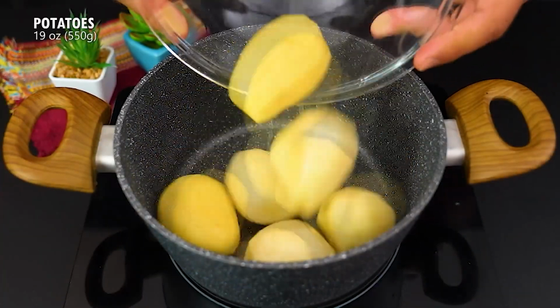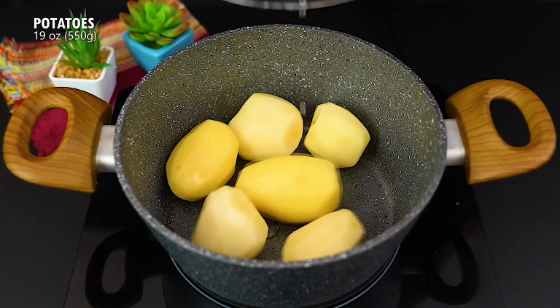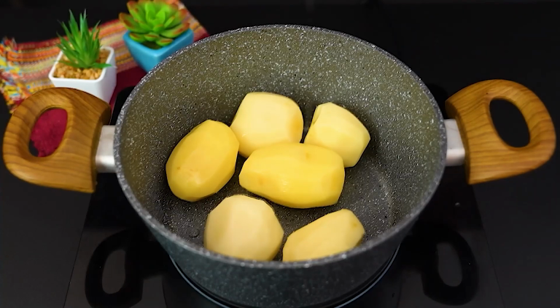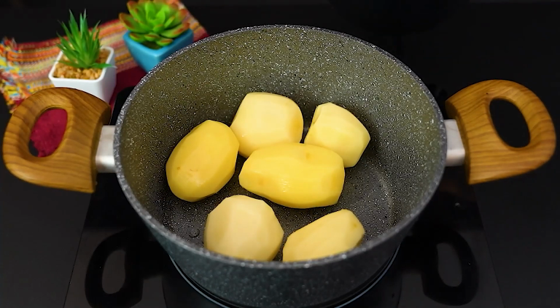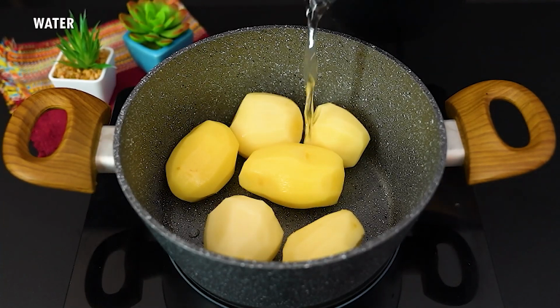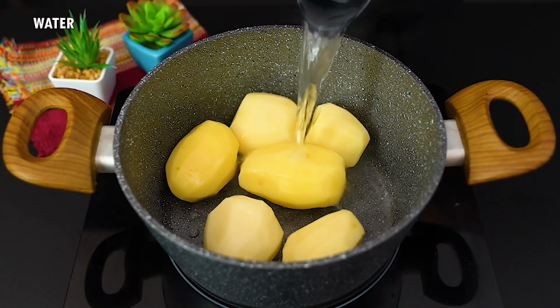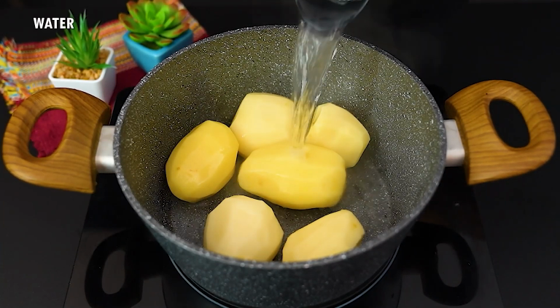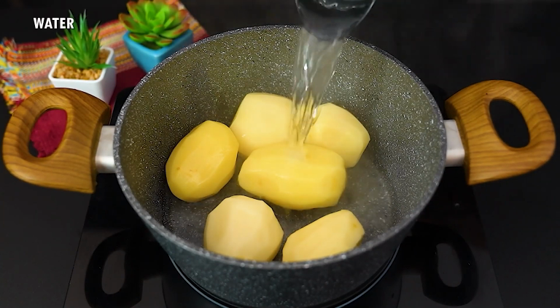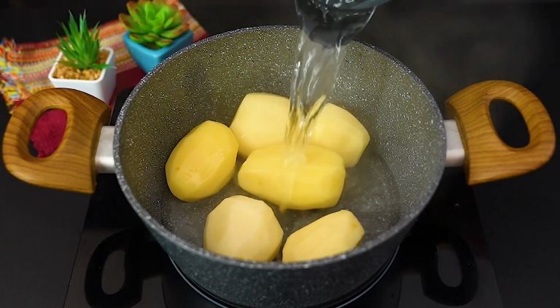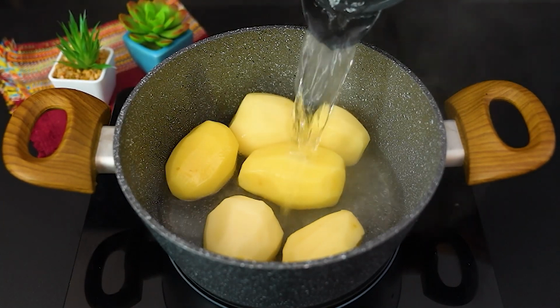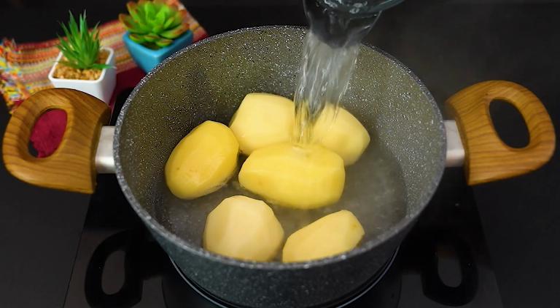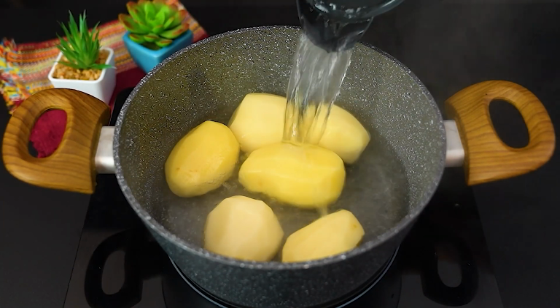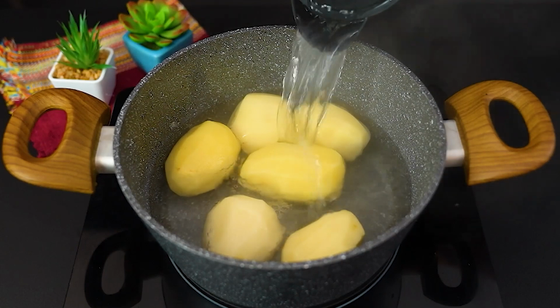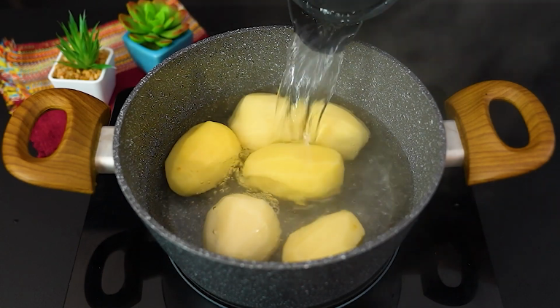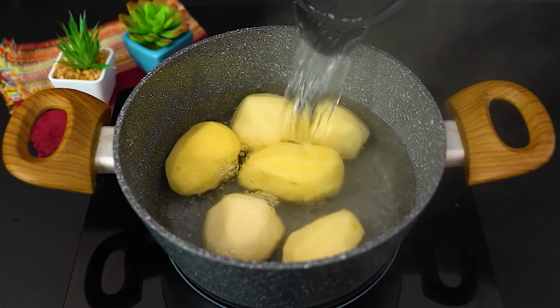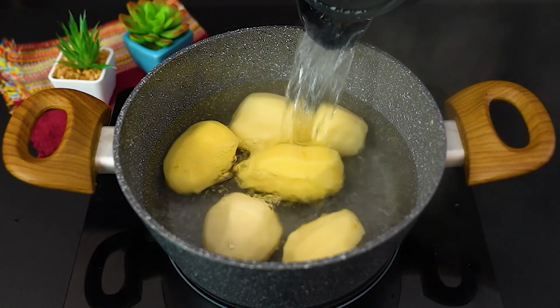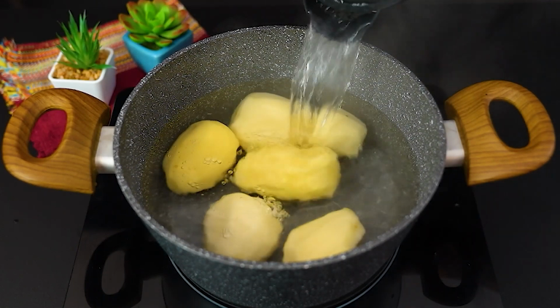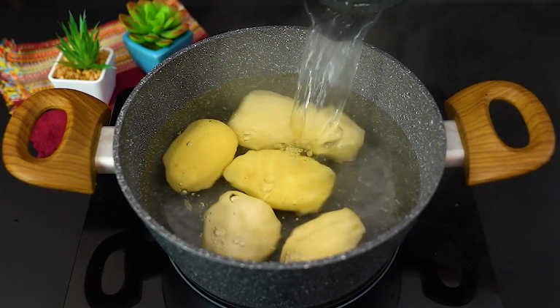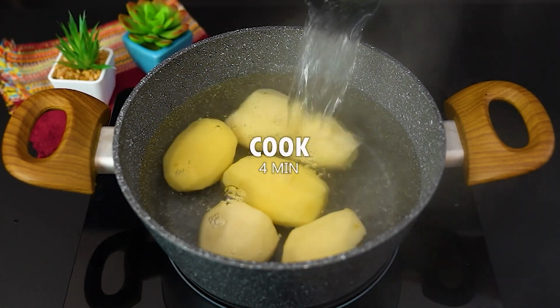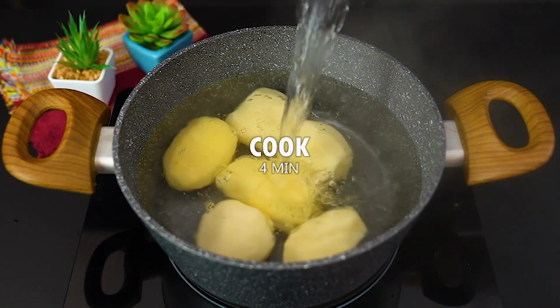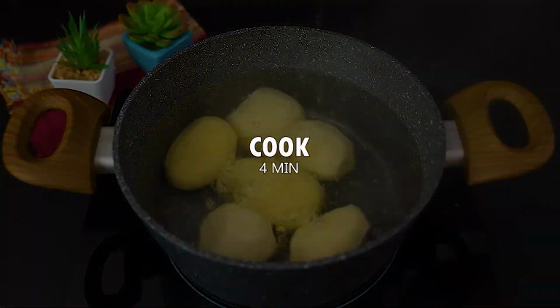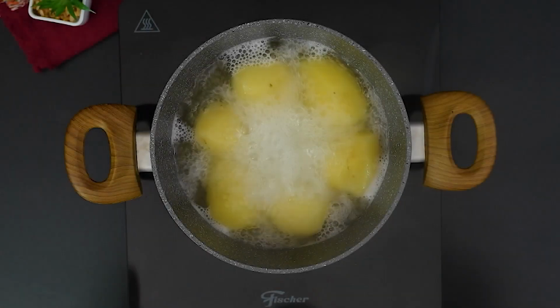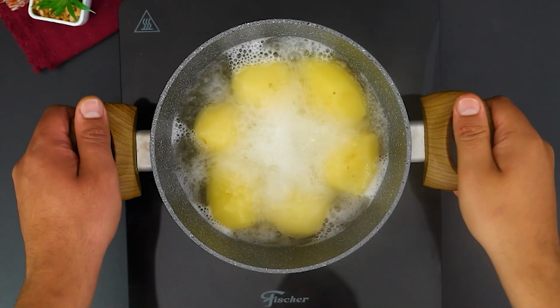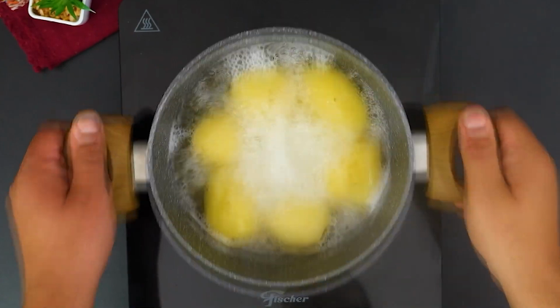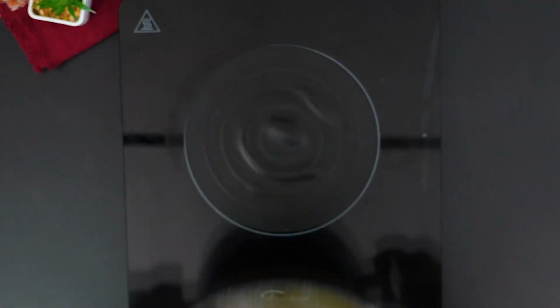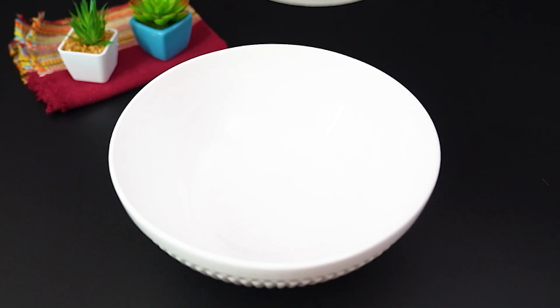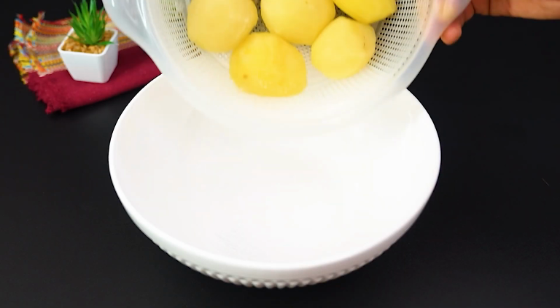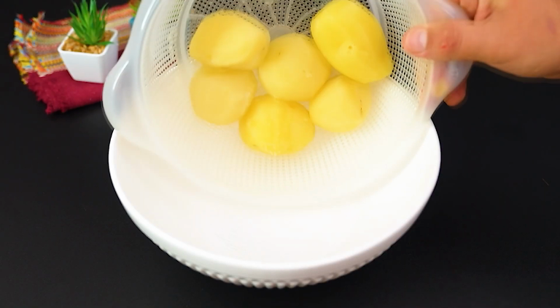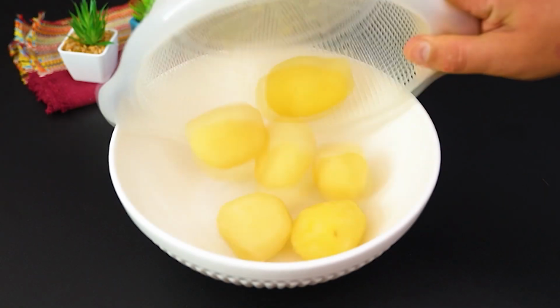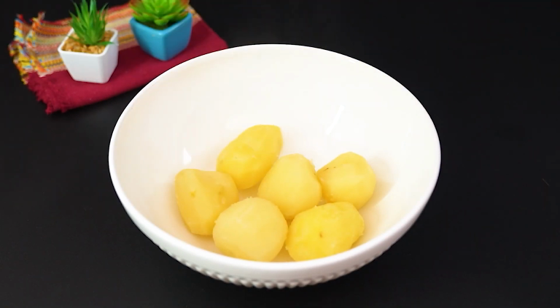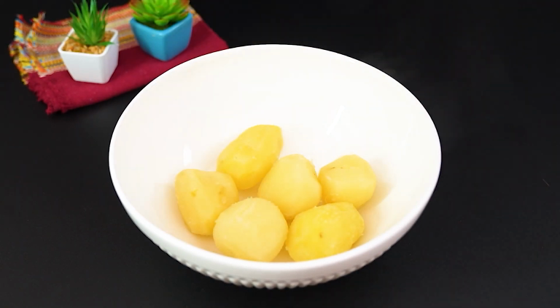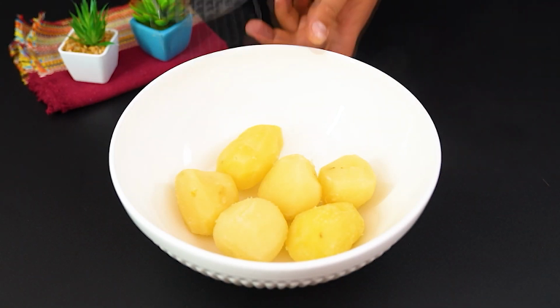Prepare 500 grams of peeled potatoes. We're going to cook them. Cover them with hot water, and 4 minutes of cooking is enough. Now let's drain the cooking water and transfer the potatoes to a bowl.